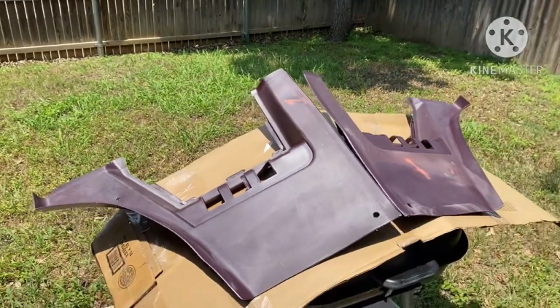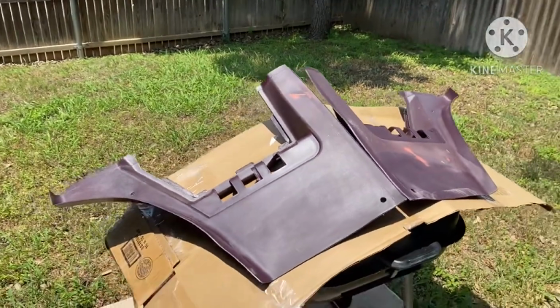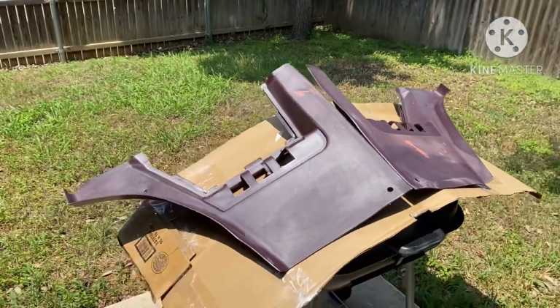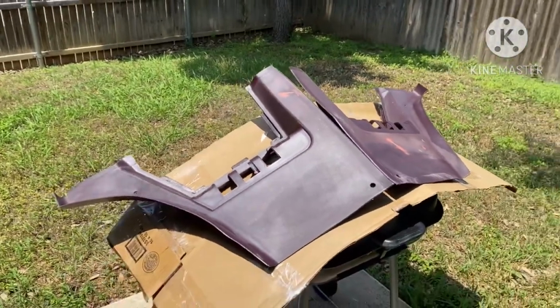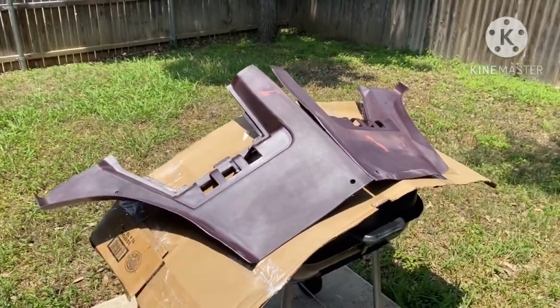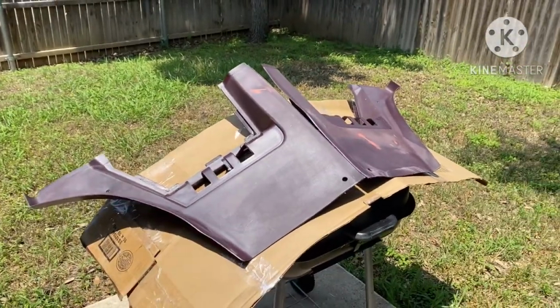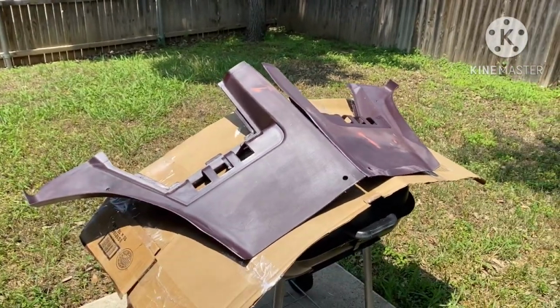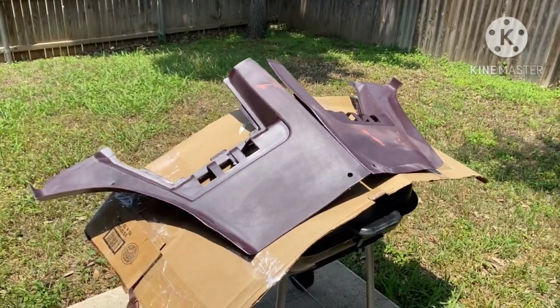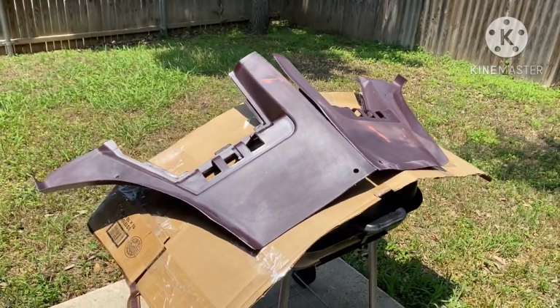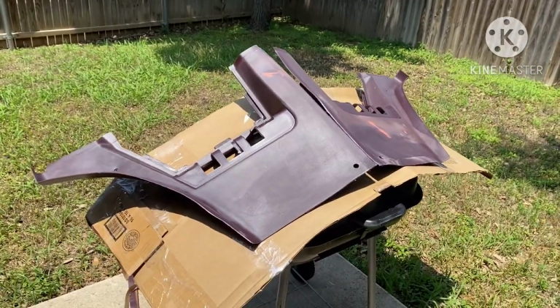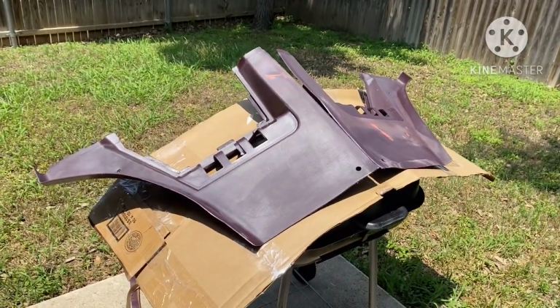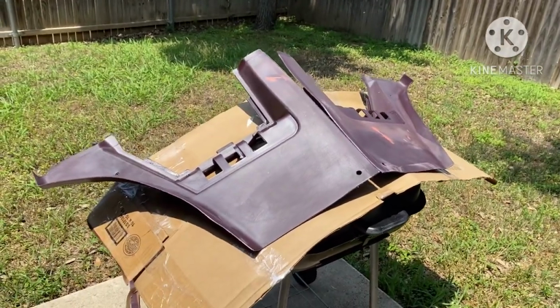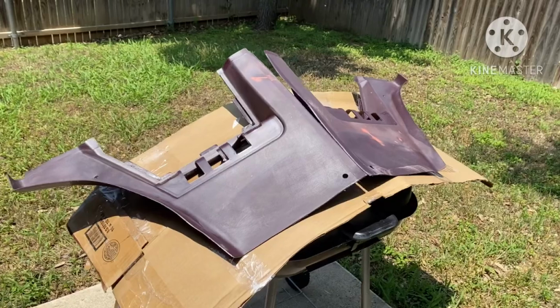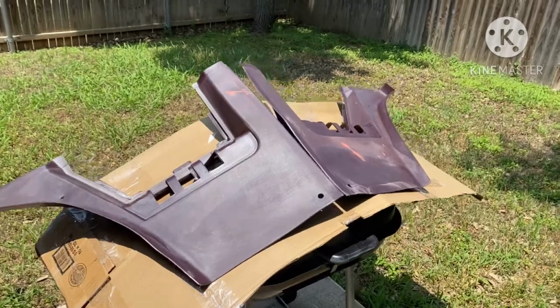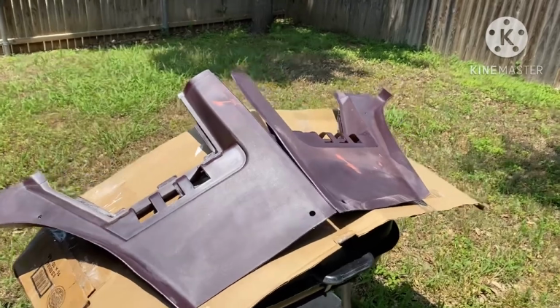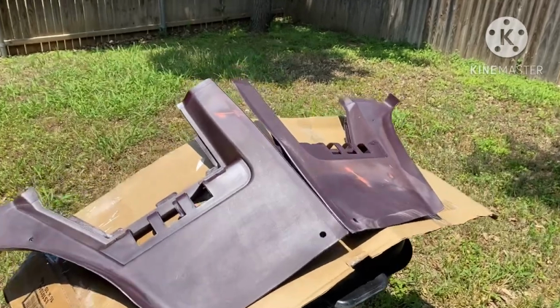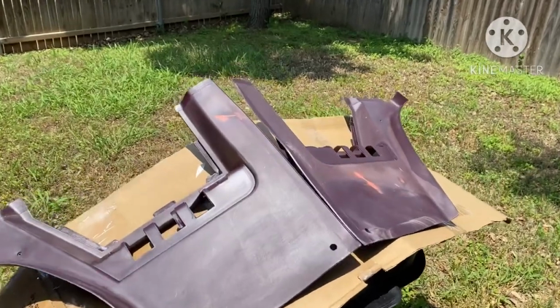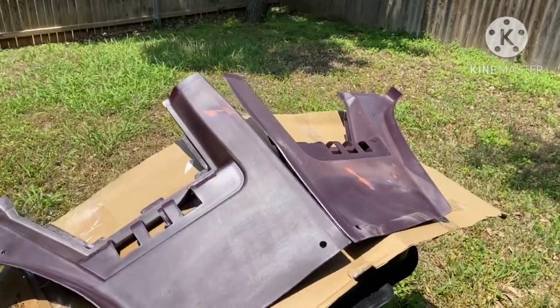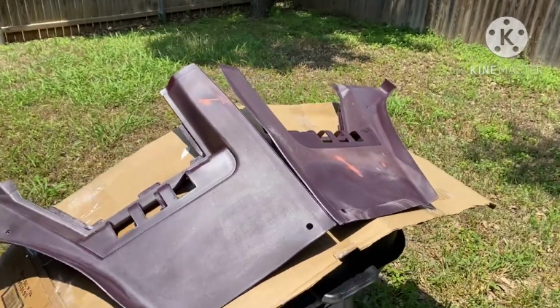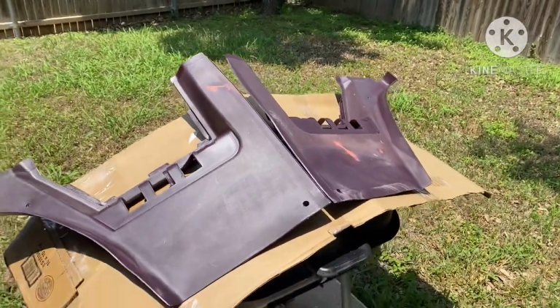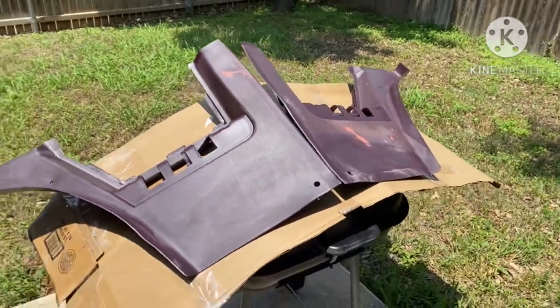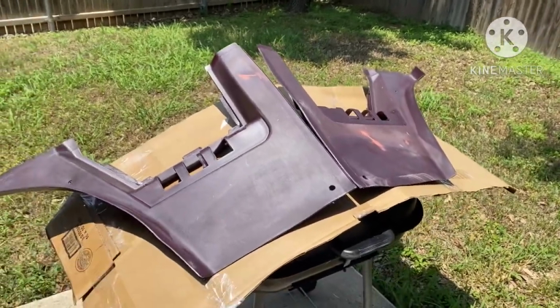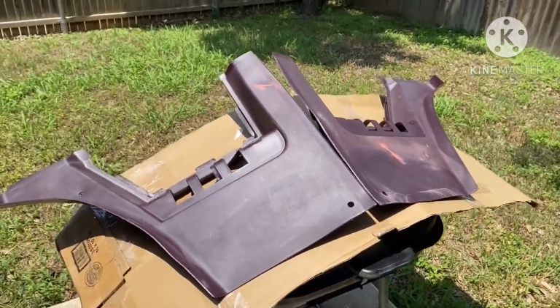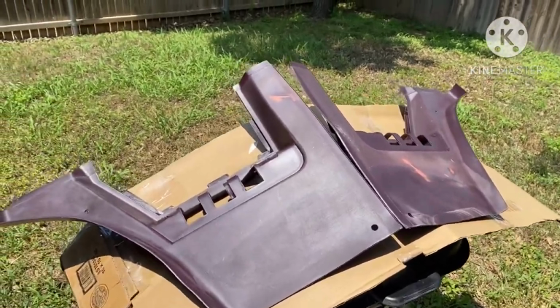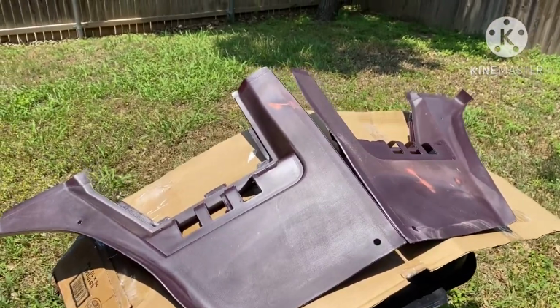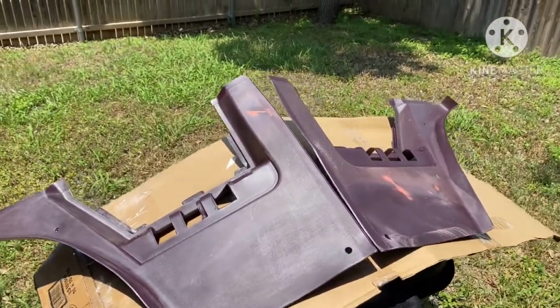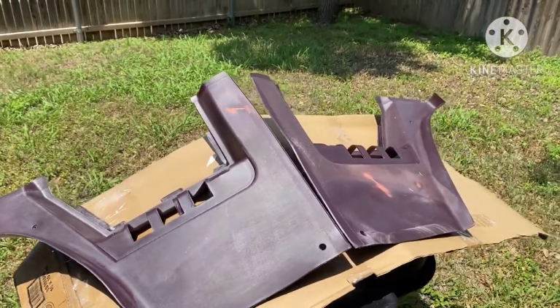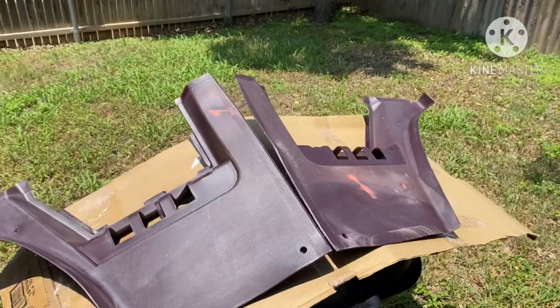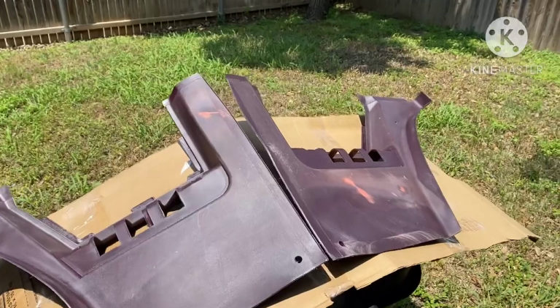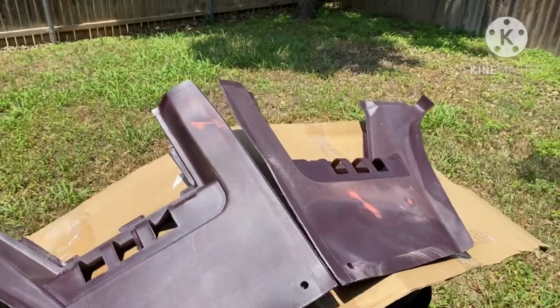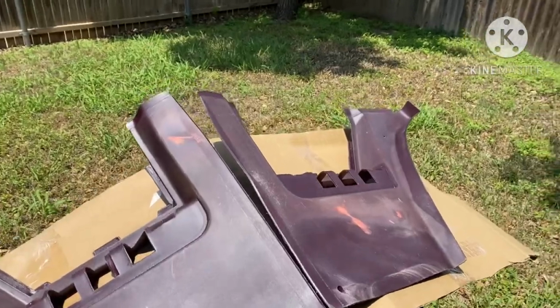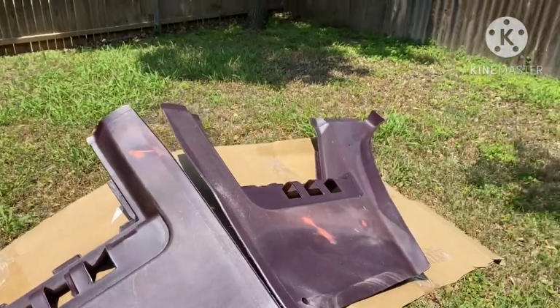When they shipped the paint to me, I went ahead and took advantage of them putting the code and stuff on the can. I was able to go to the paint store and get them to mix this exact formula so we can go ahead and paint these trim pieces.